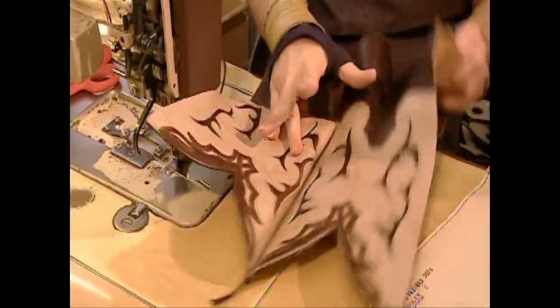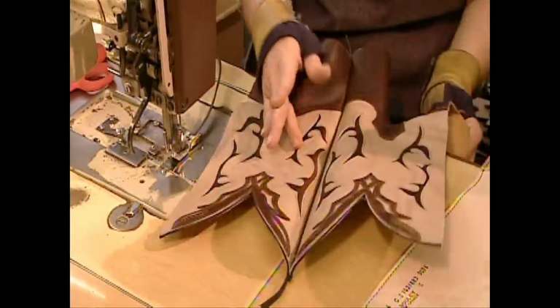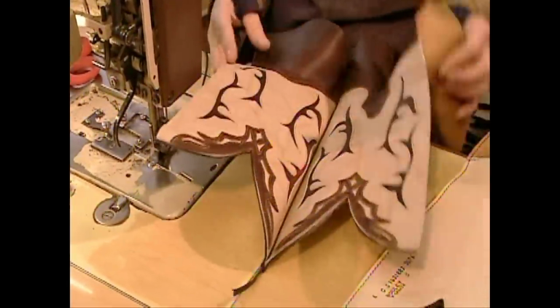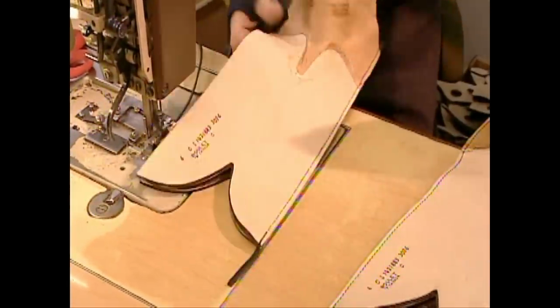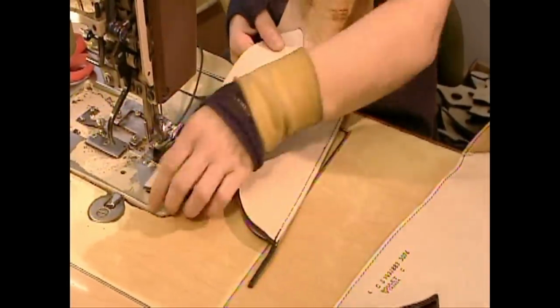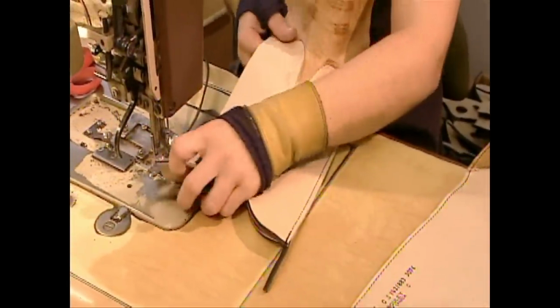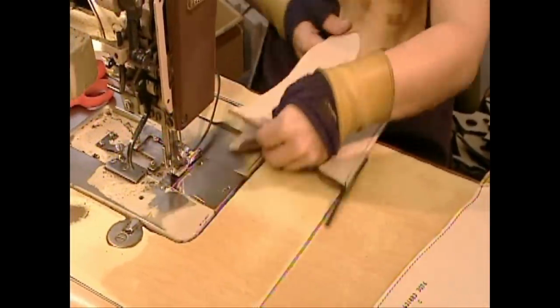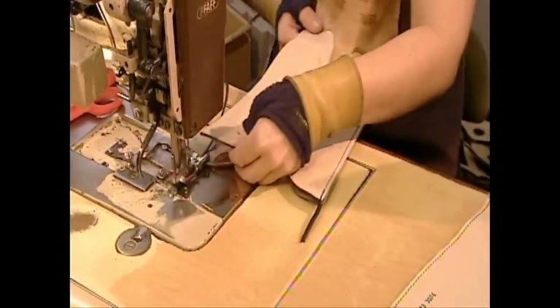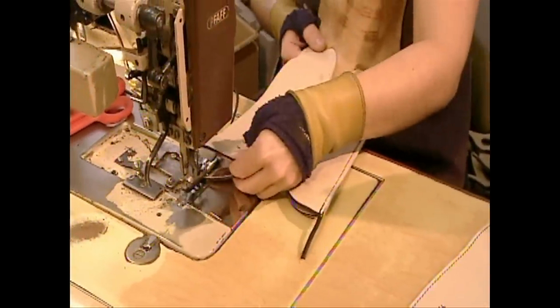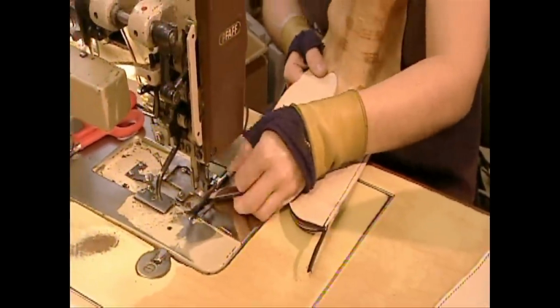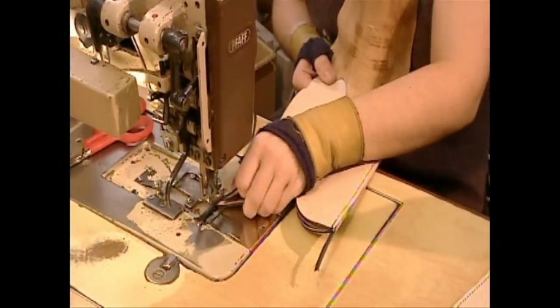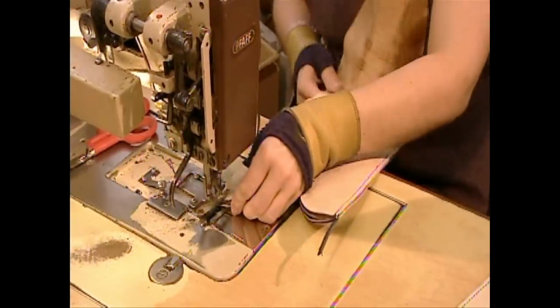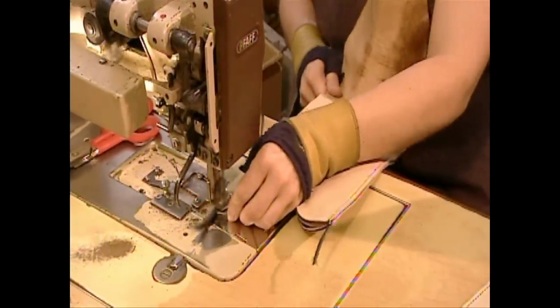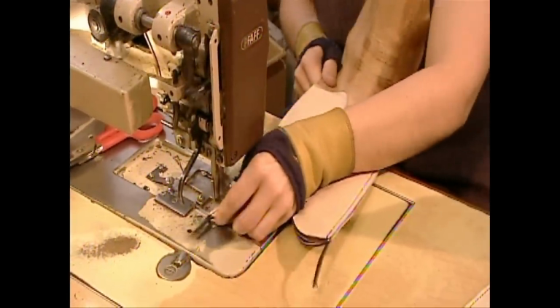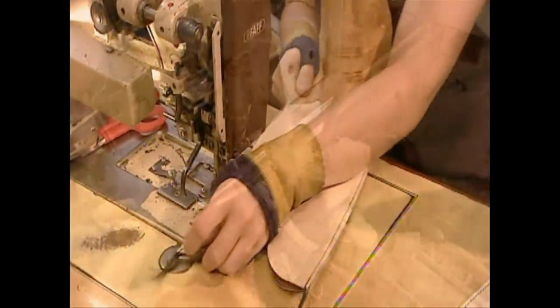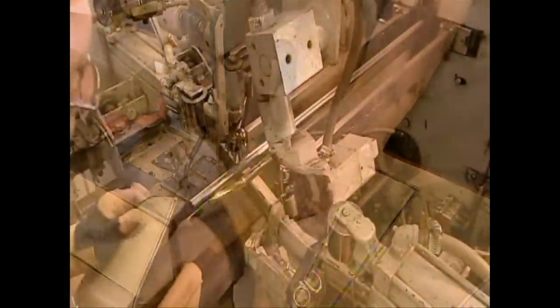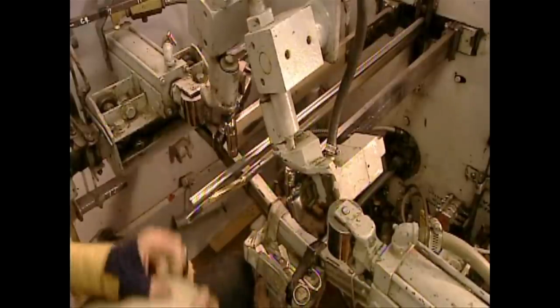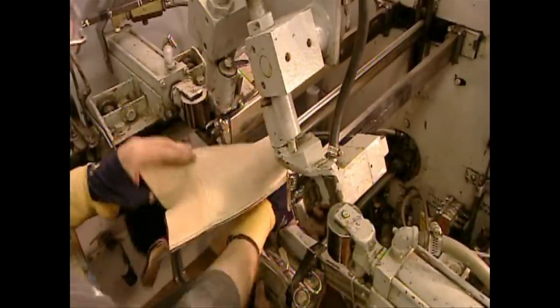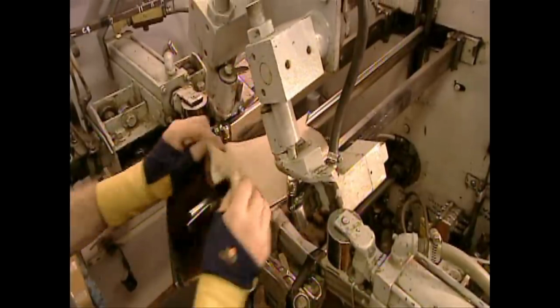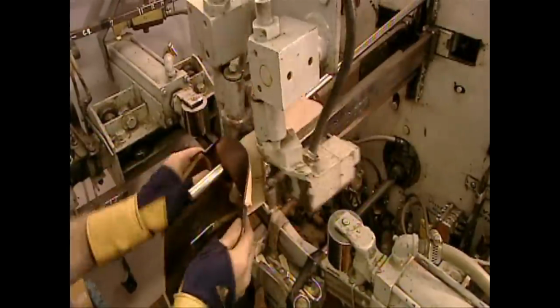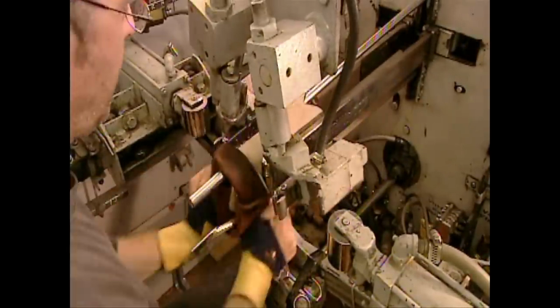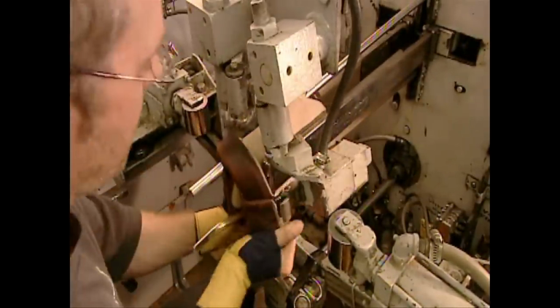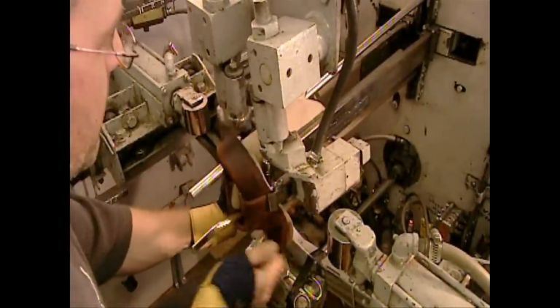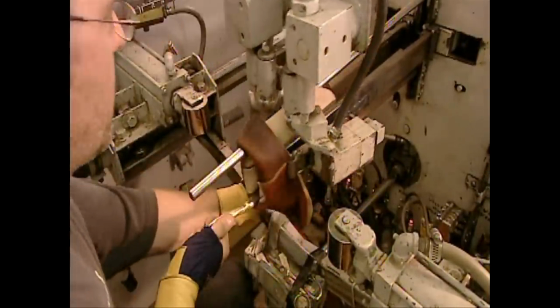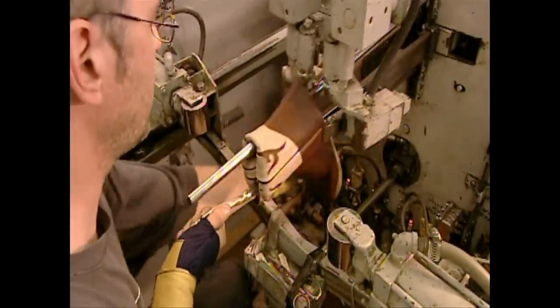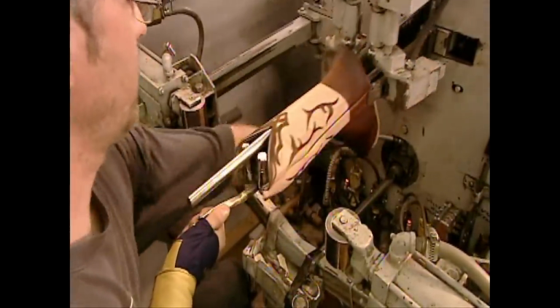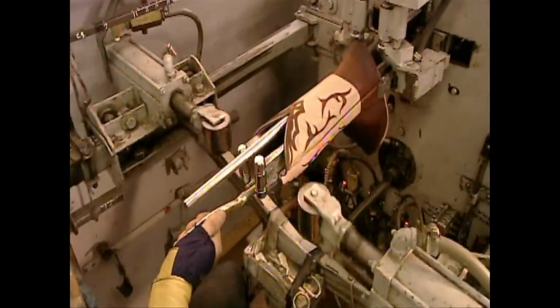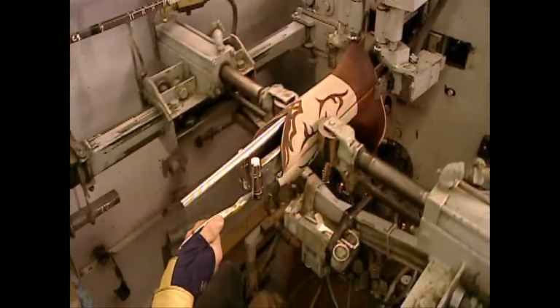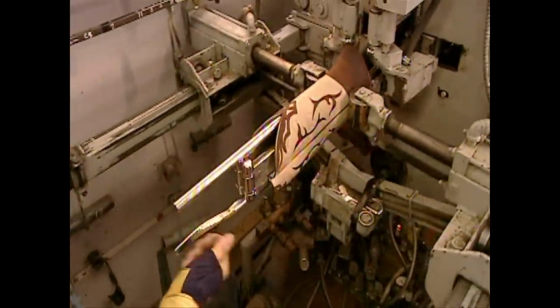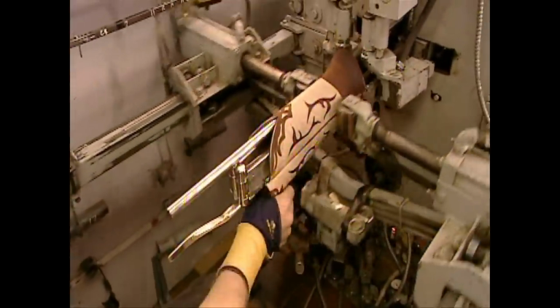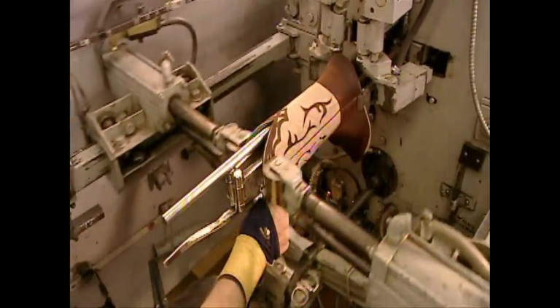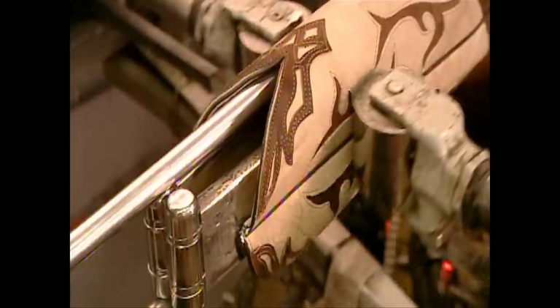Workers stitch together the shaft sections, including the underlays, from the inside out. Piping covers the seams. A roller turns the whole thing right side out, flattening the piping for a more comfortable fit.